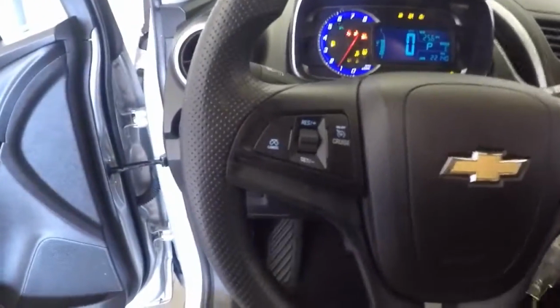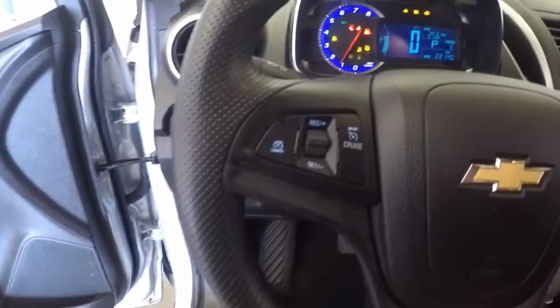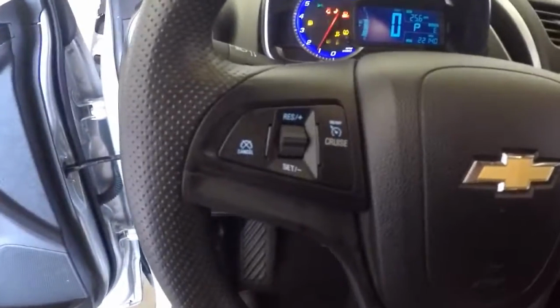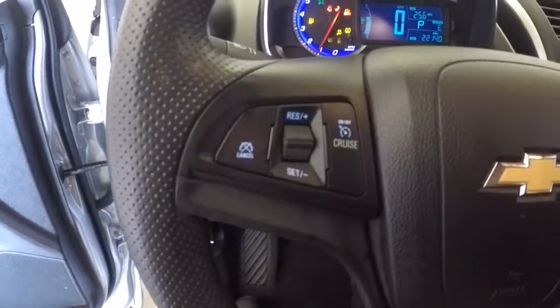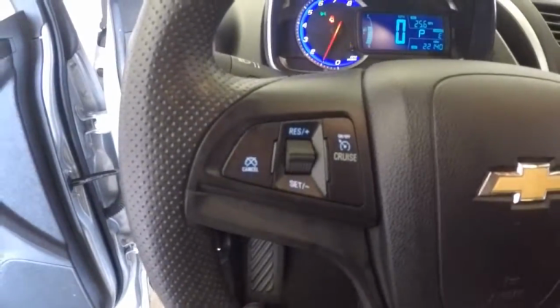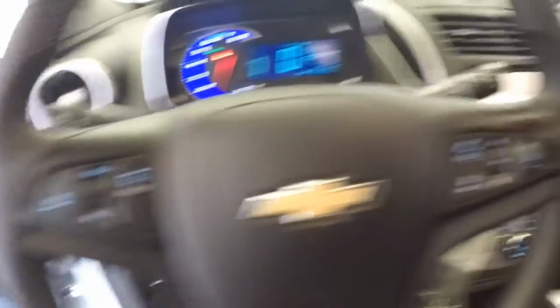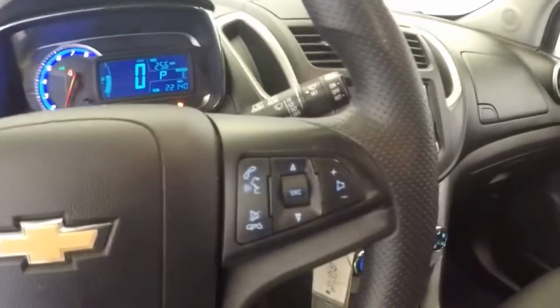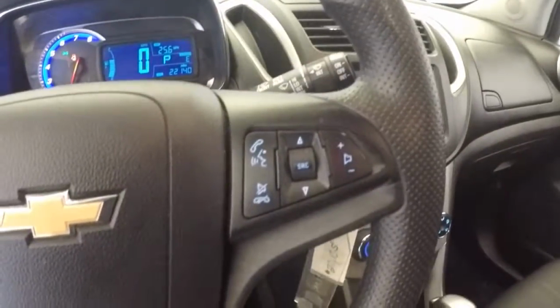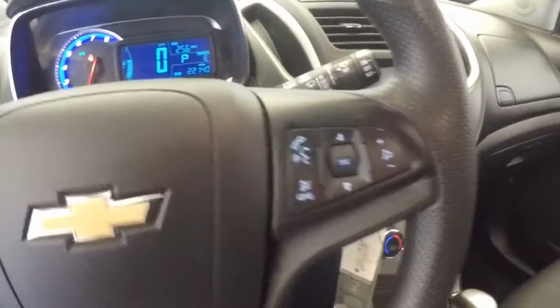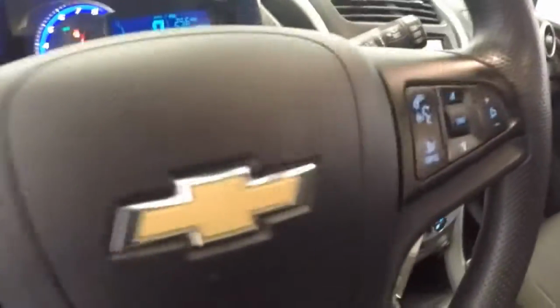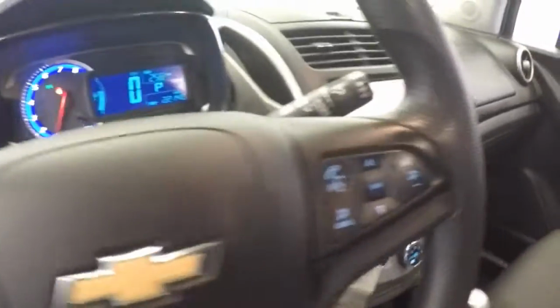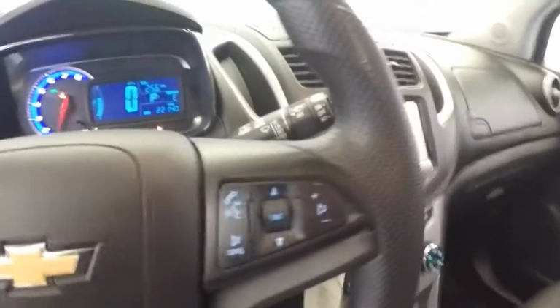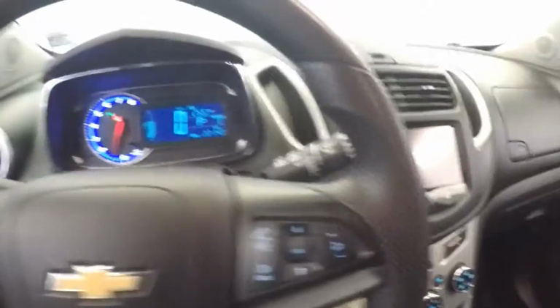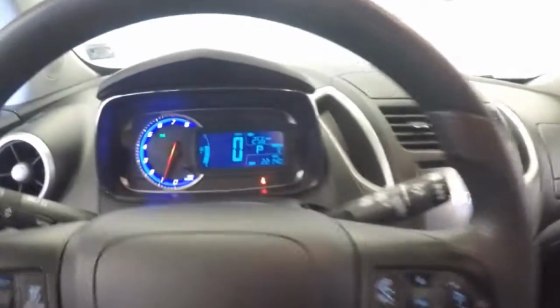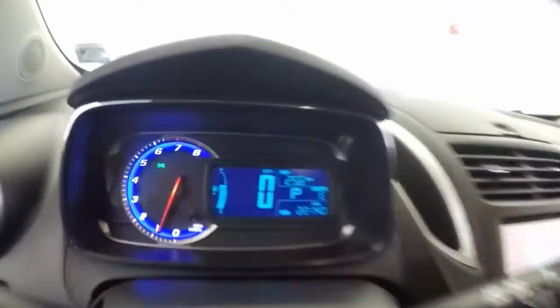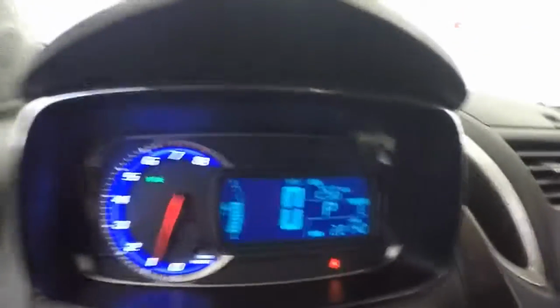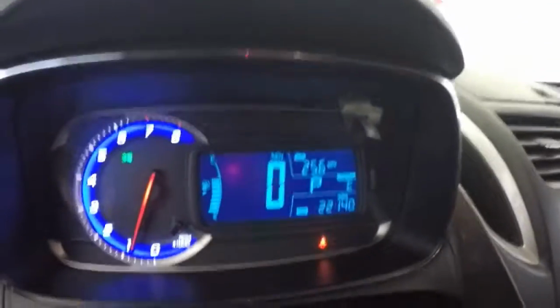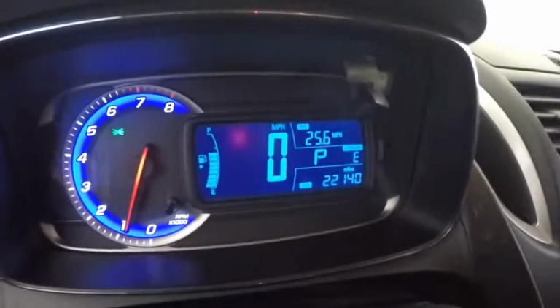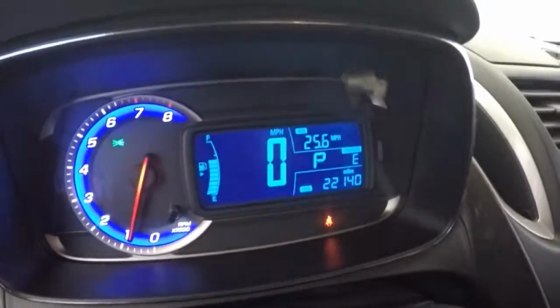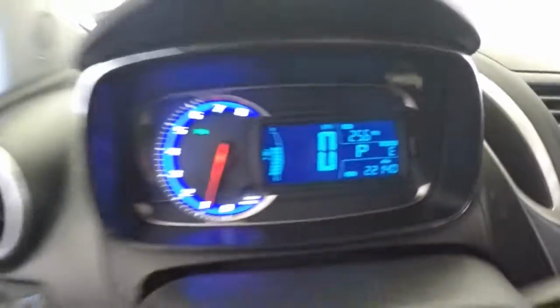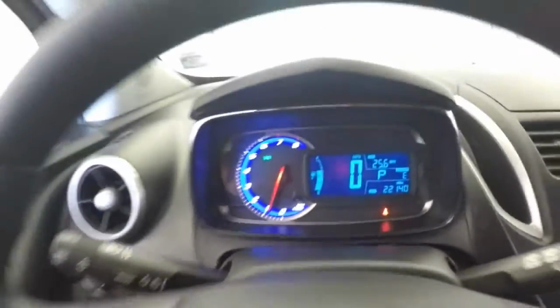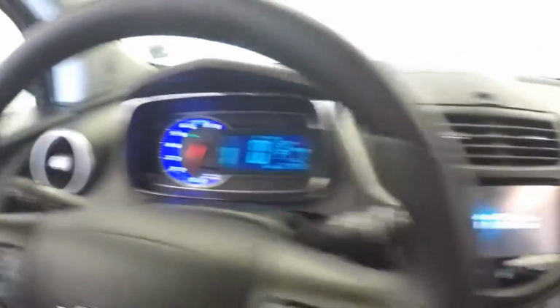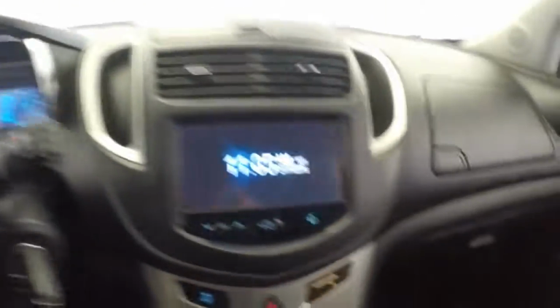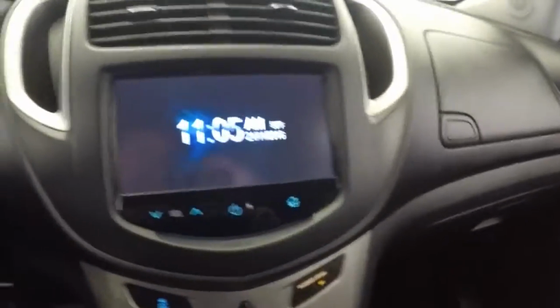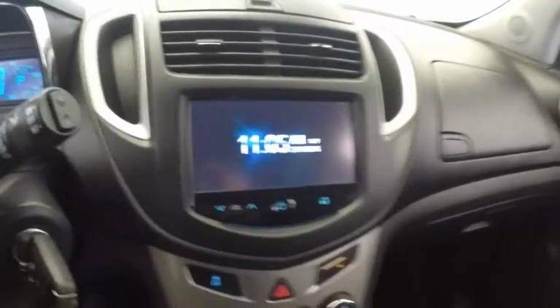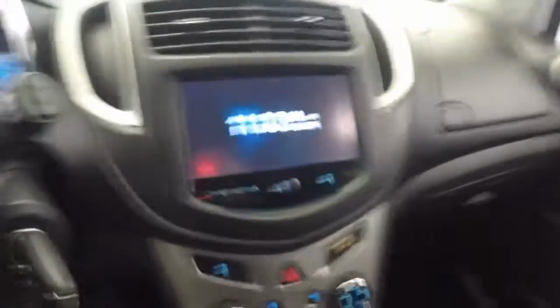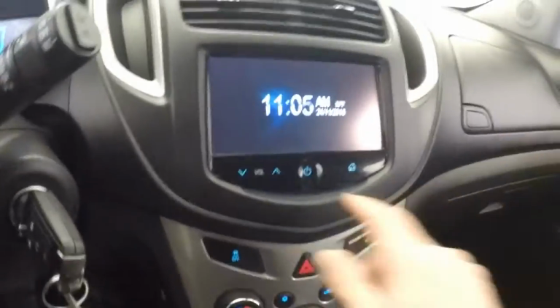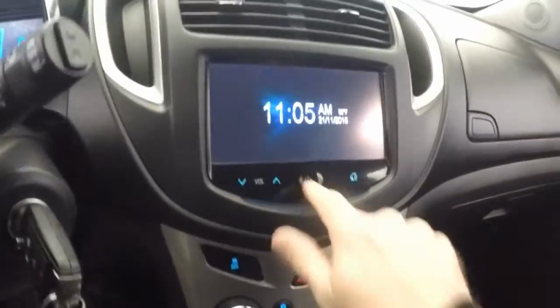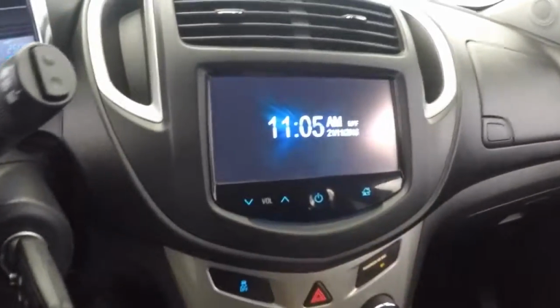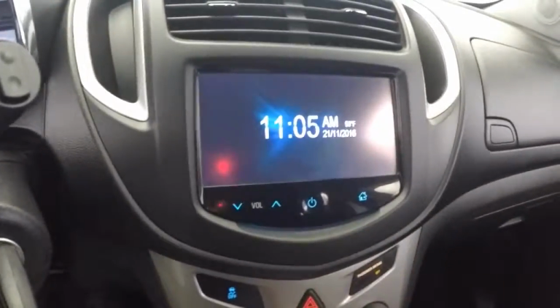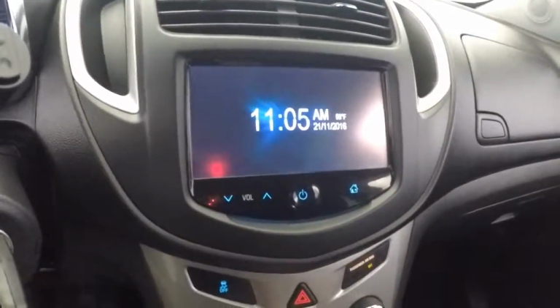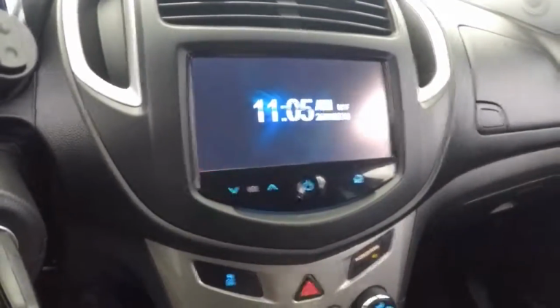Starts right up. Cruise control. Audio controls are mounted on the steering wheel. You'll be able to pair your mobile devices. 22,000 miles.